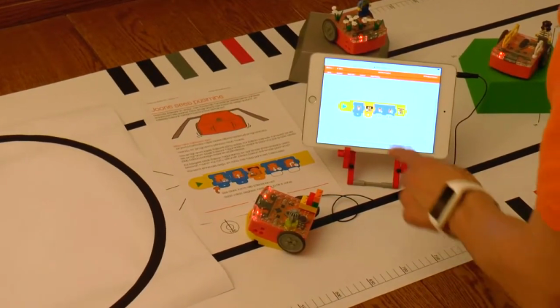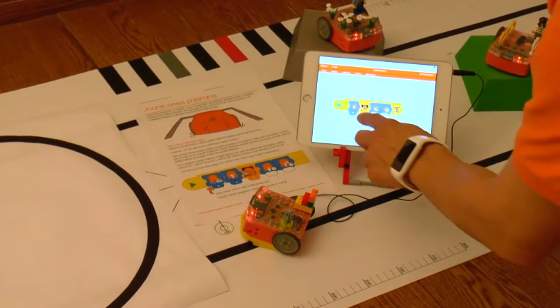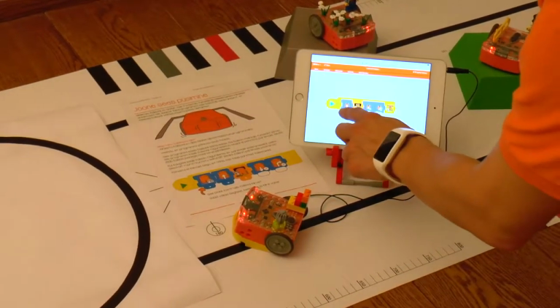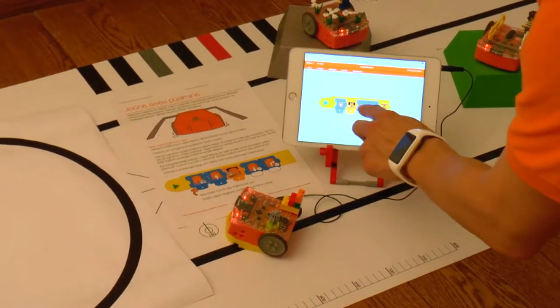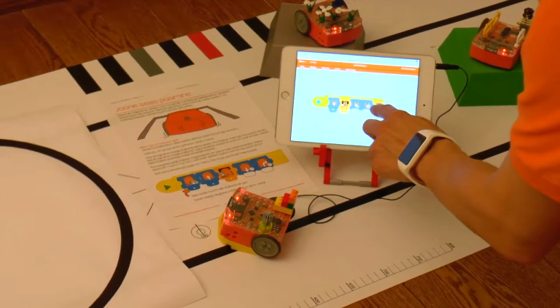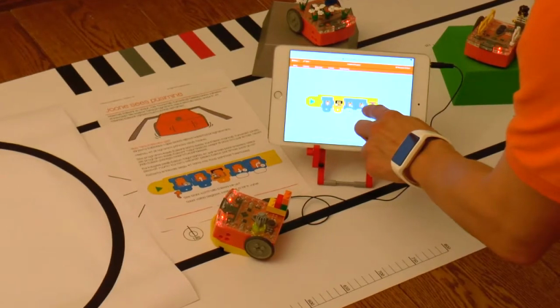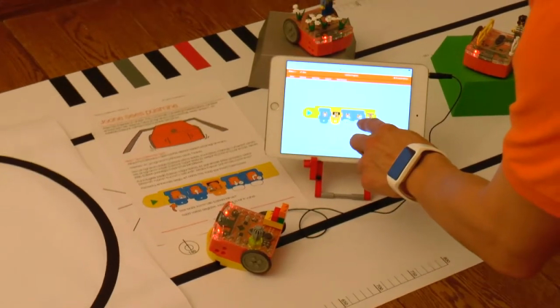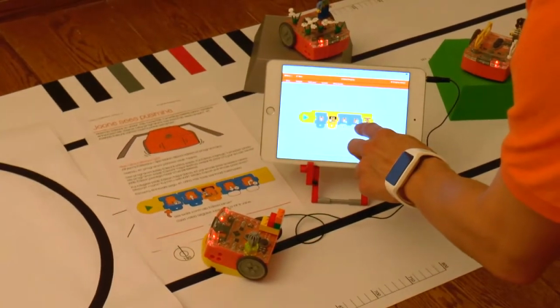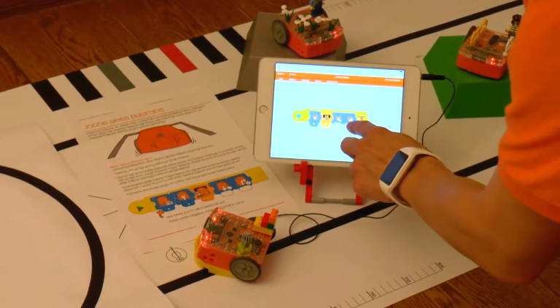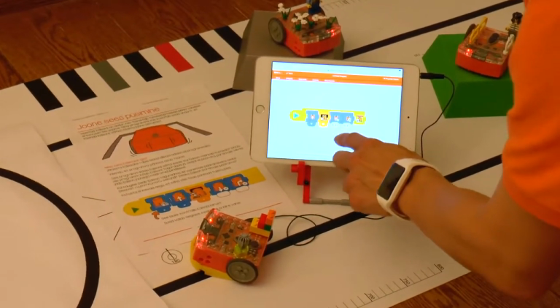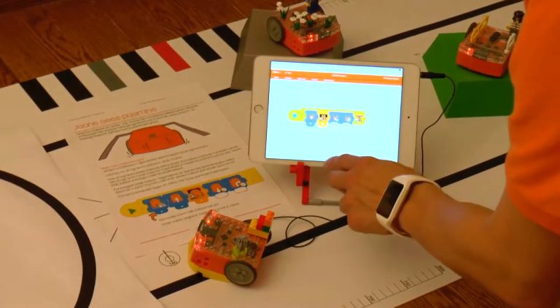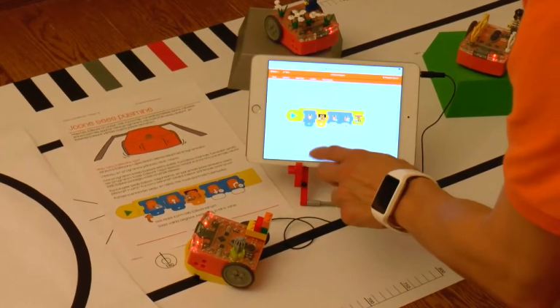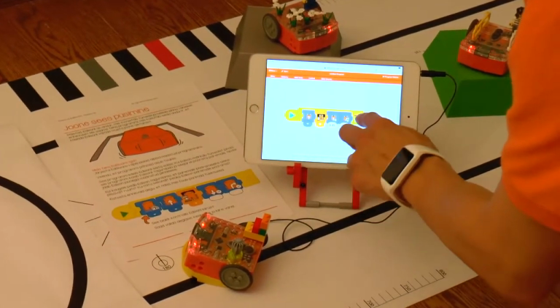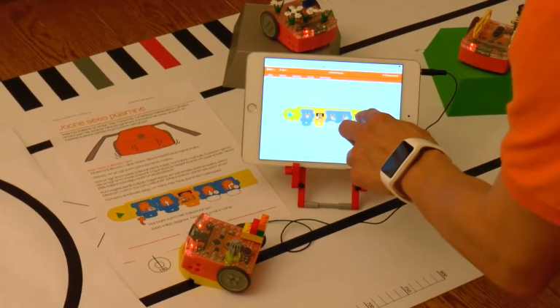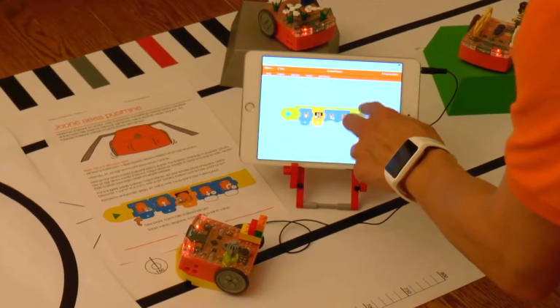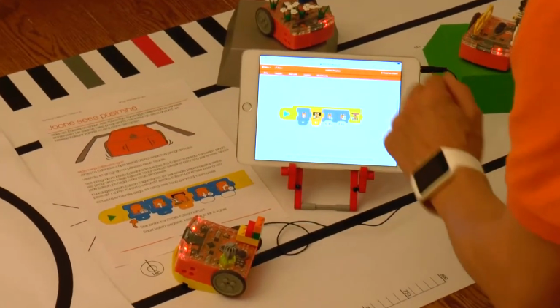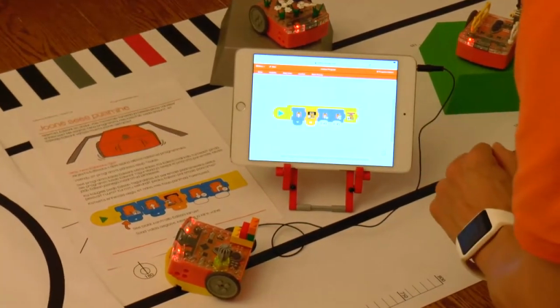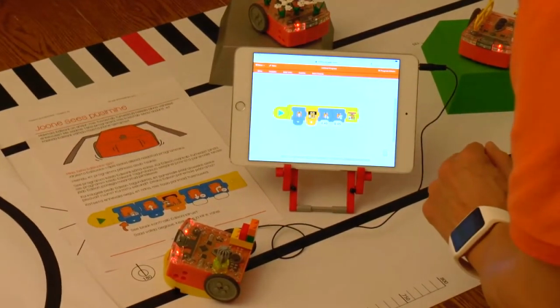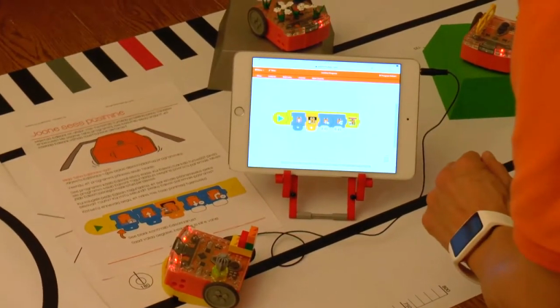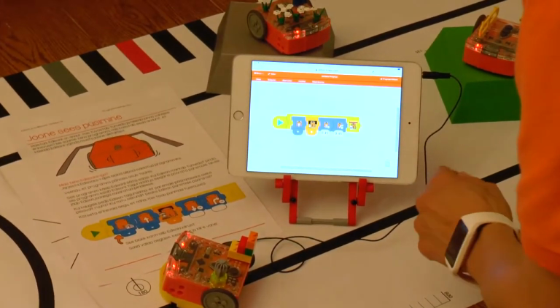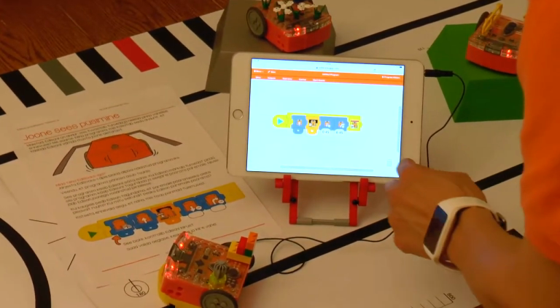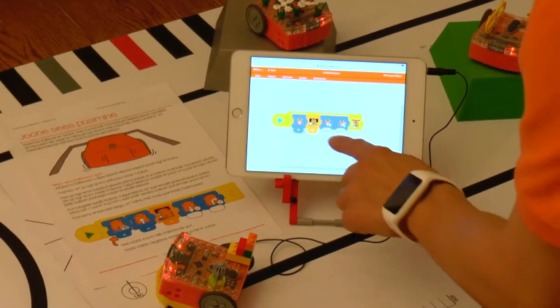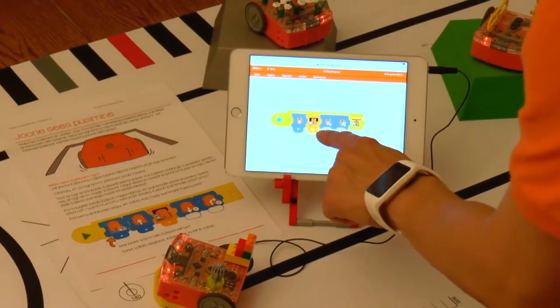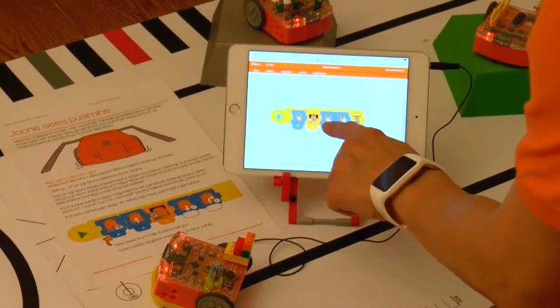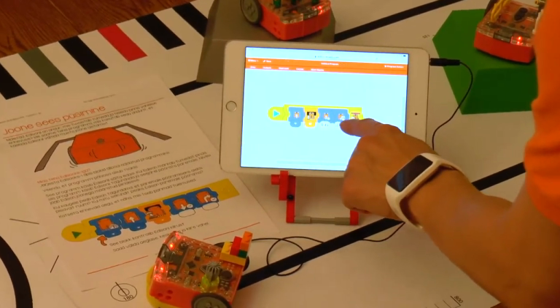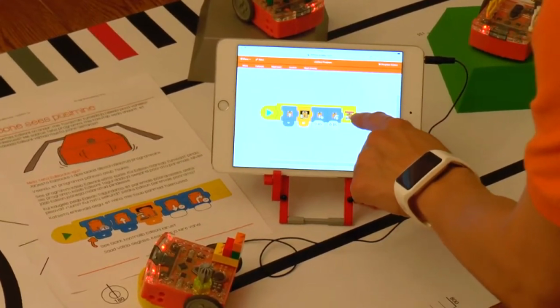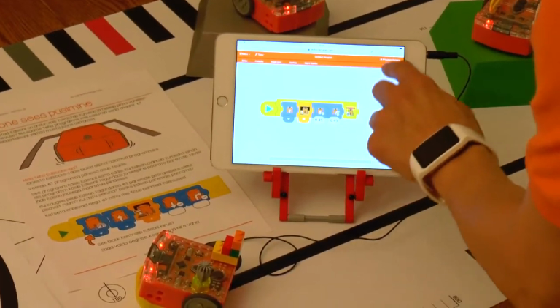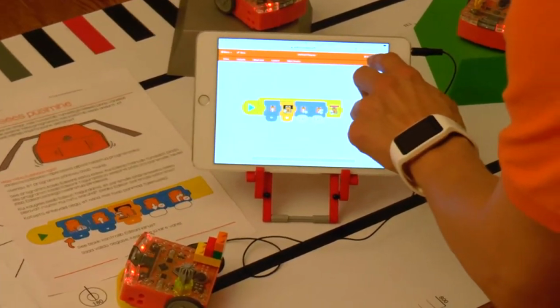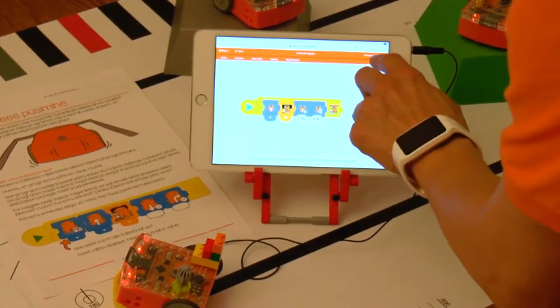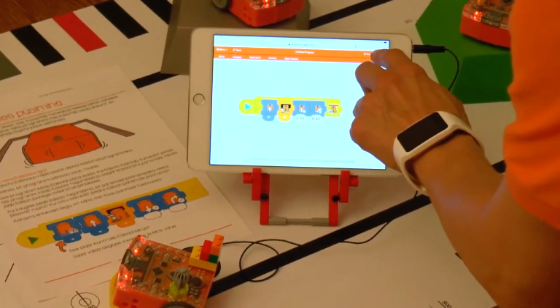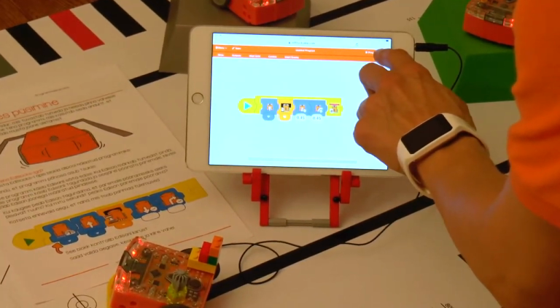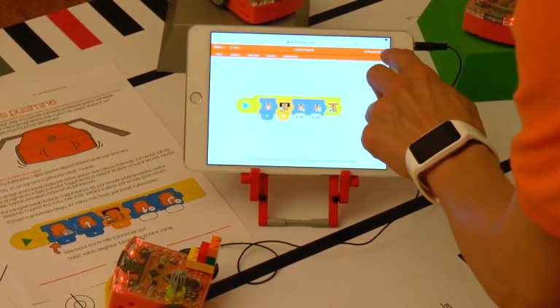Note: since Edison is completing its program from left to right in the order the blocks are in, it won't immediately stop the program but only once the loop cycle has reached its end.